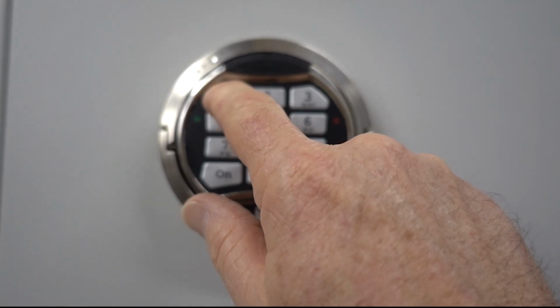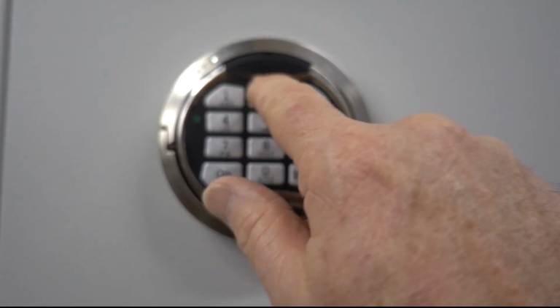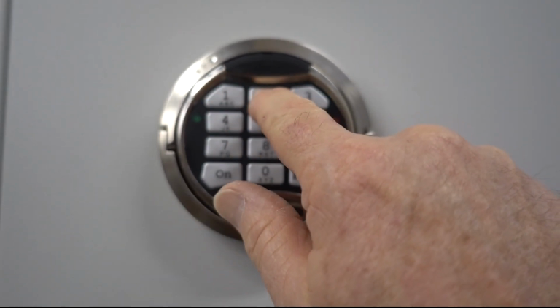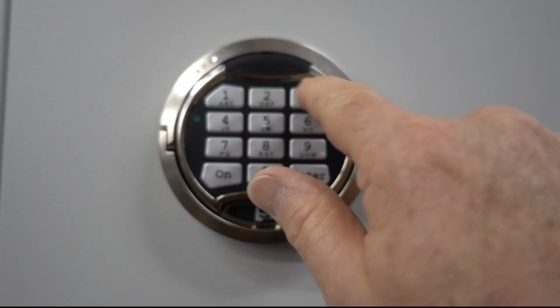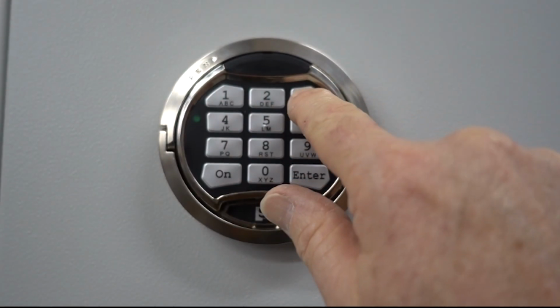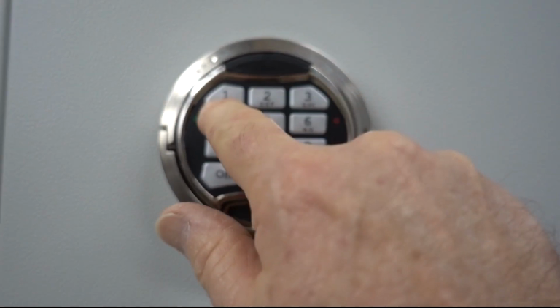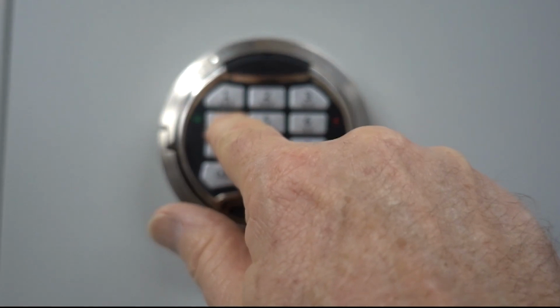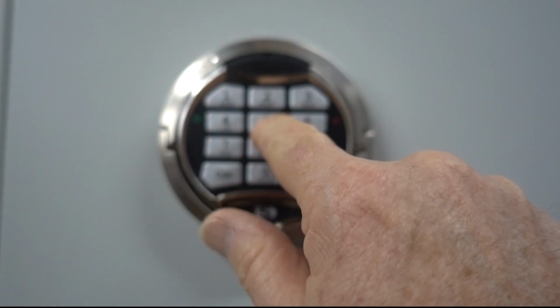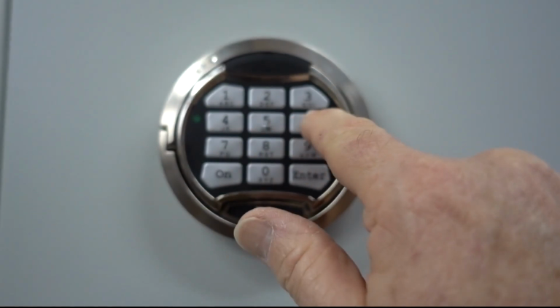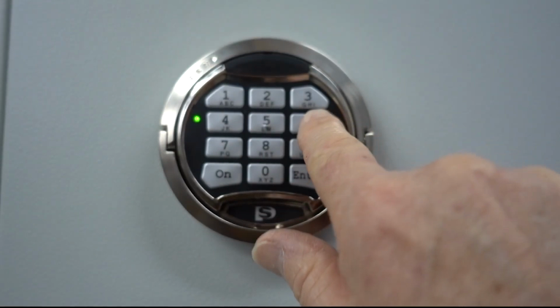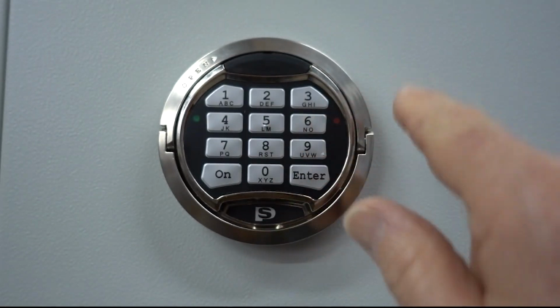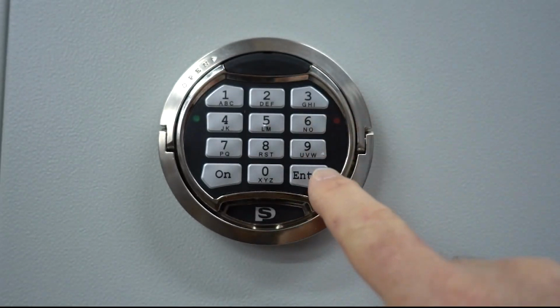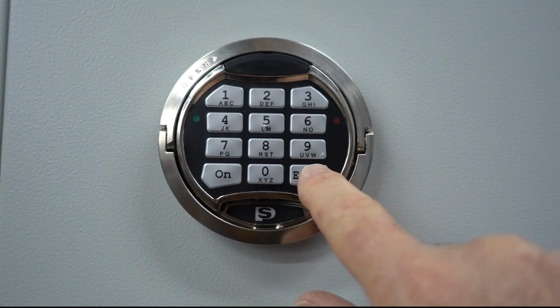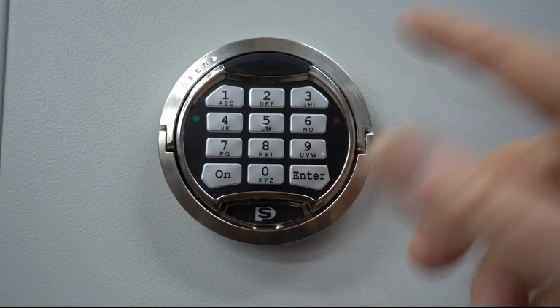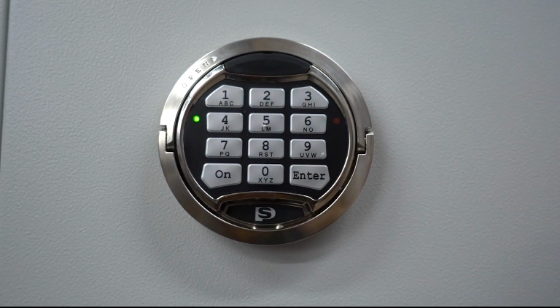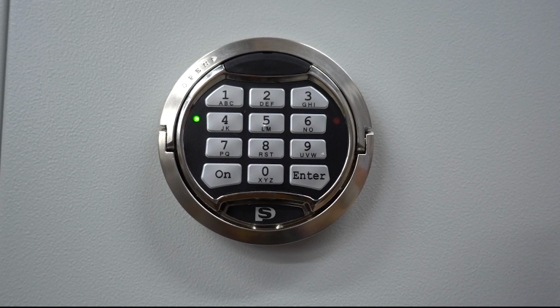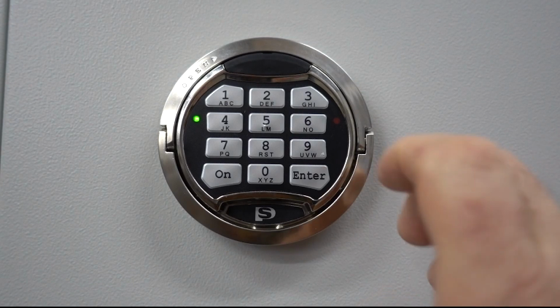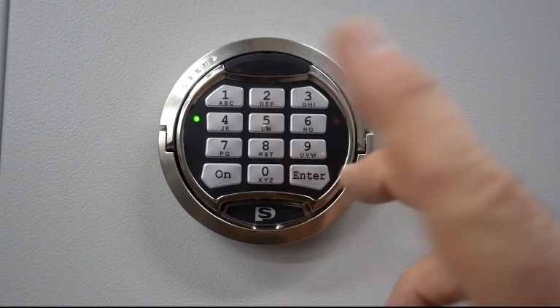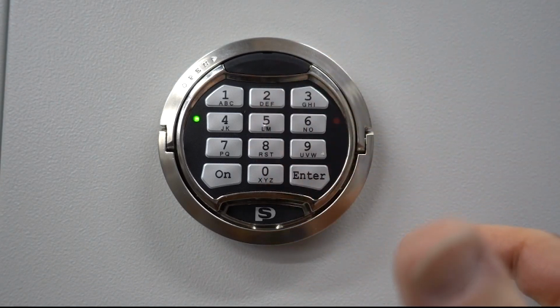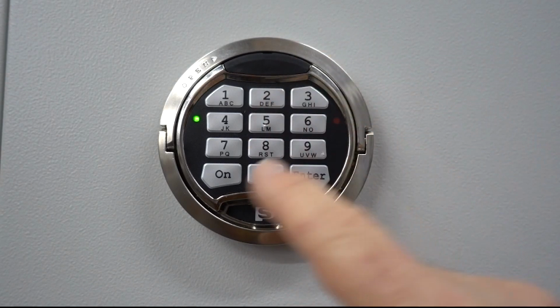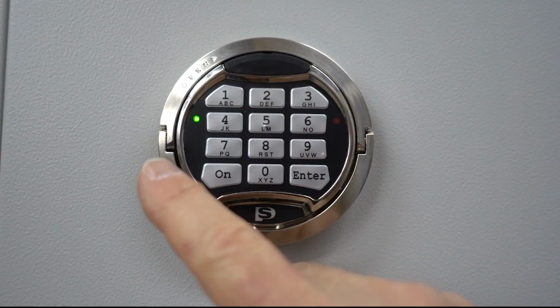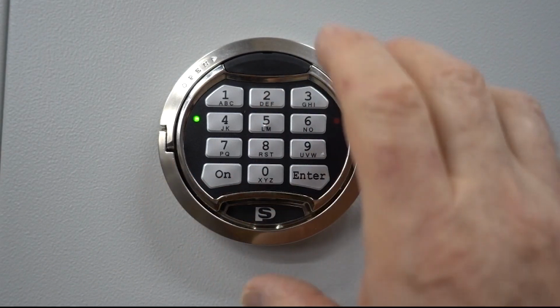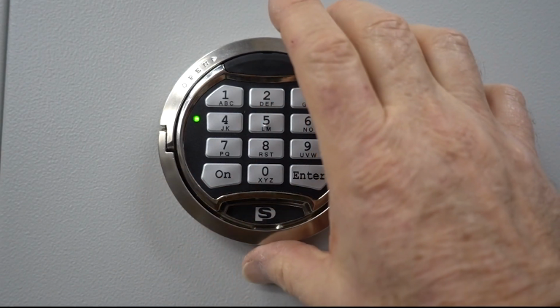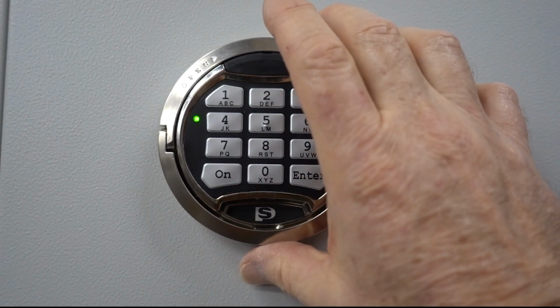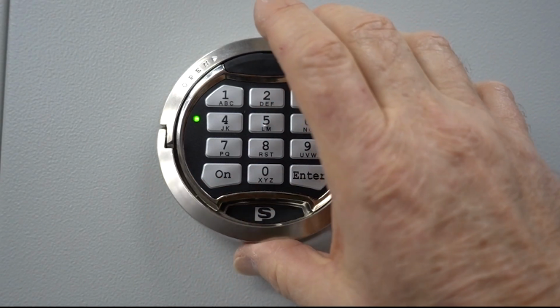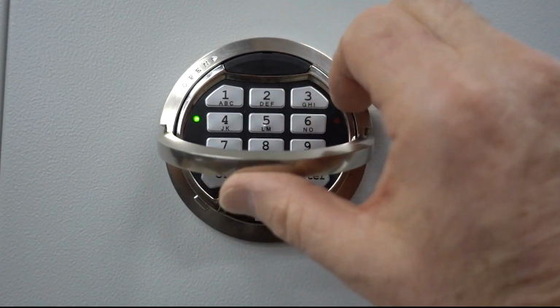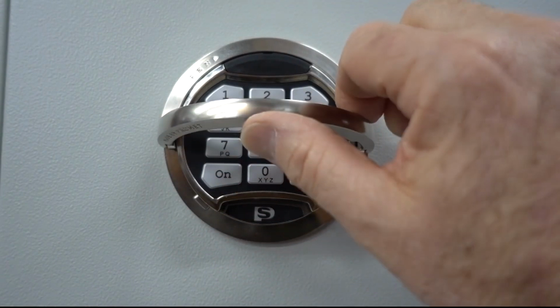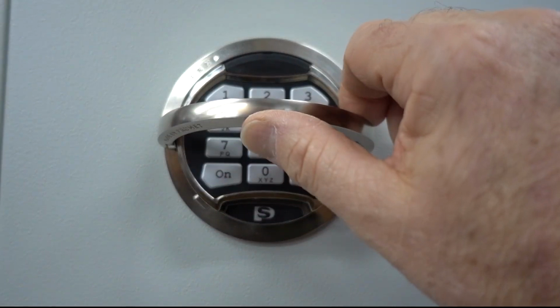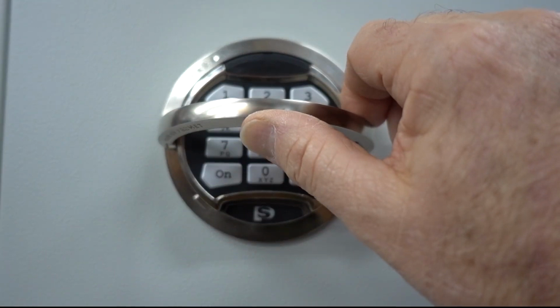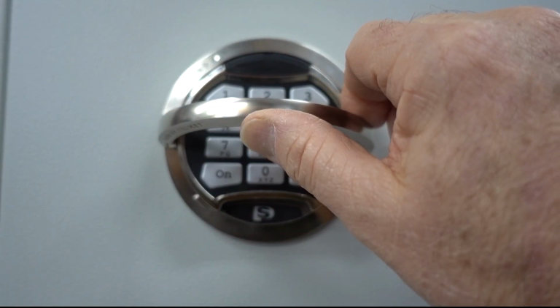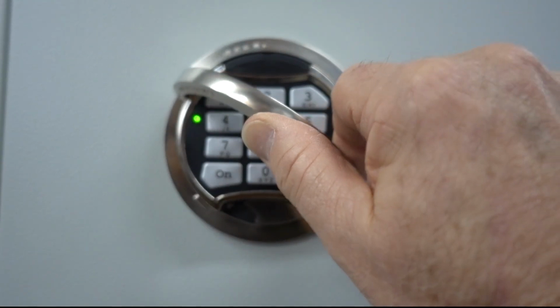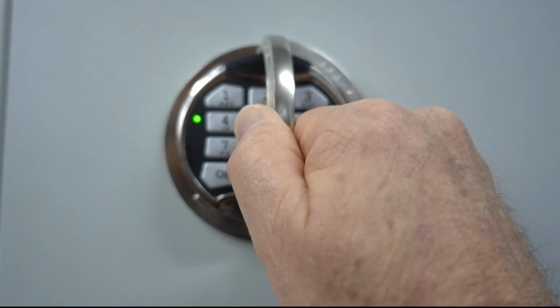It has a power-saving feature: push the on button, punch in the combination. The factory code is 1-2-3-4-5-6, then press enter. At that point you hear a click, get a green light, an audible beep, and then you turn the handle.